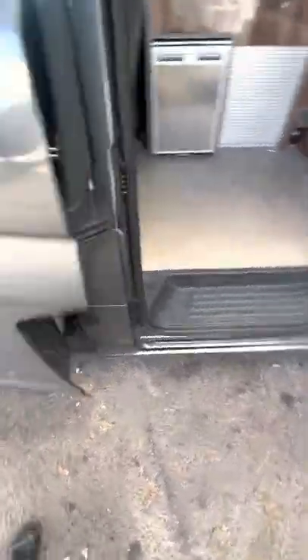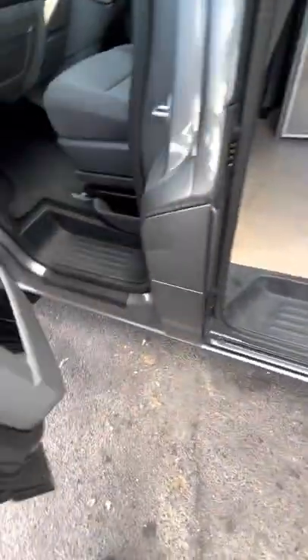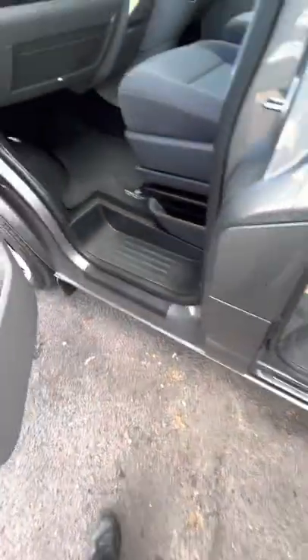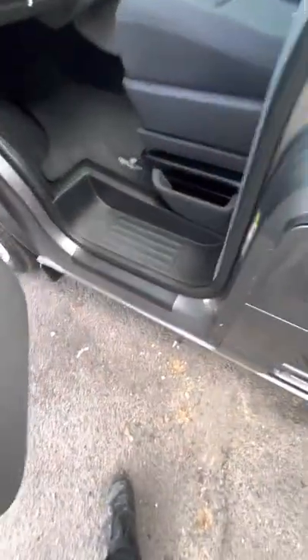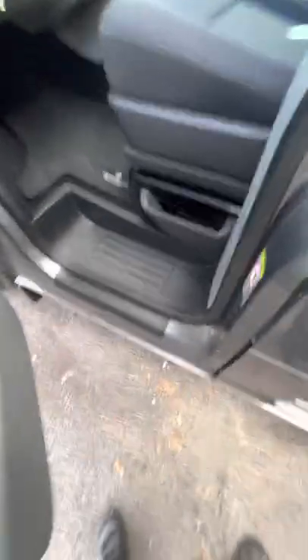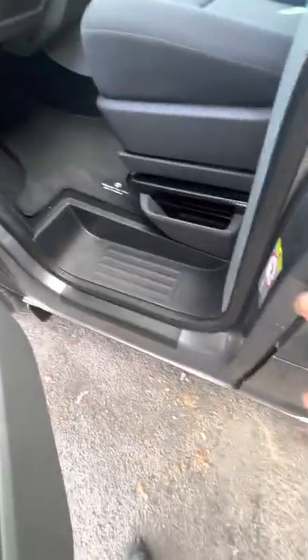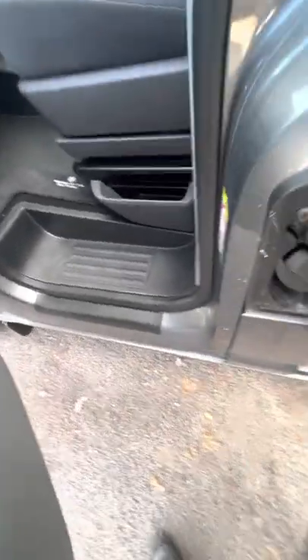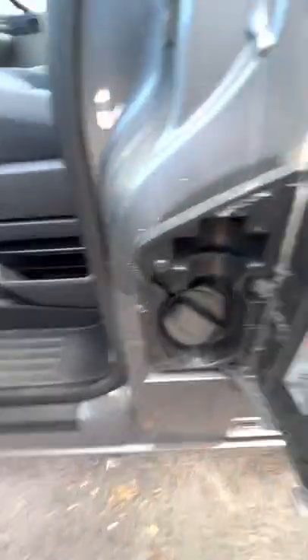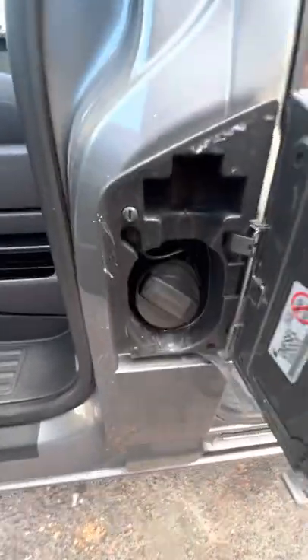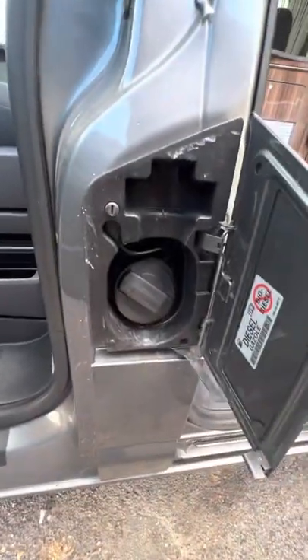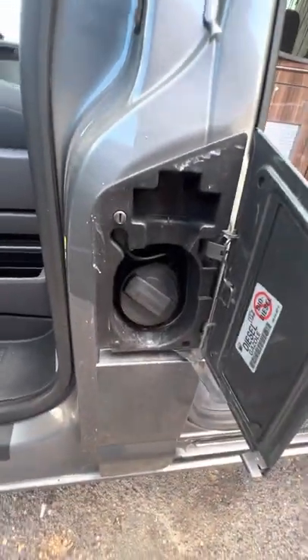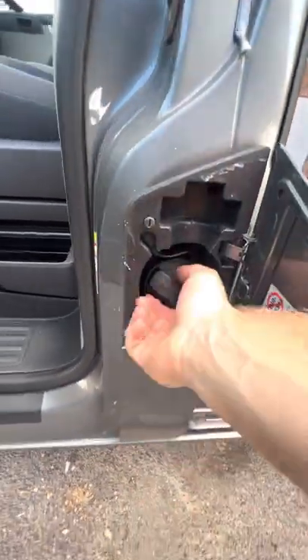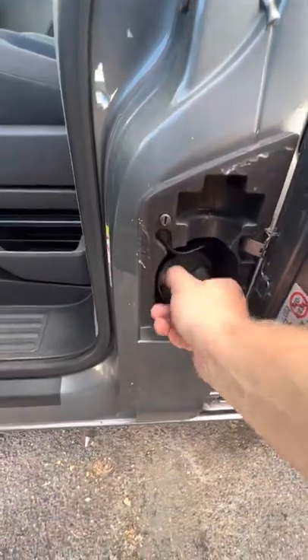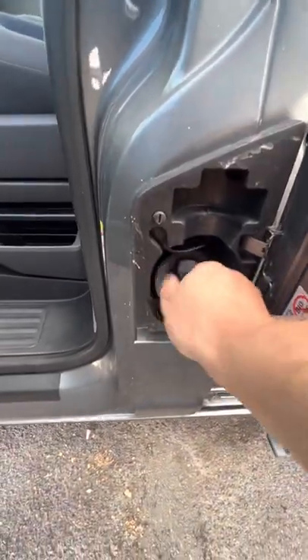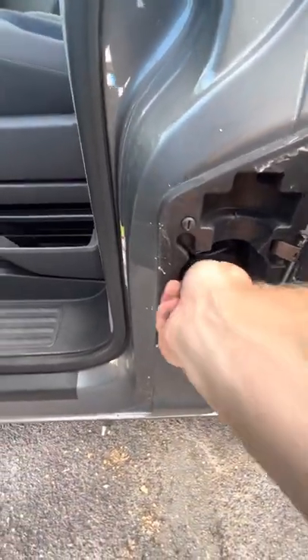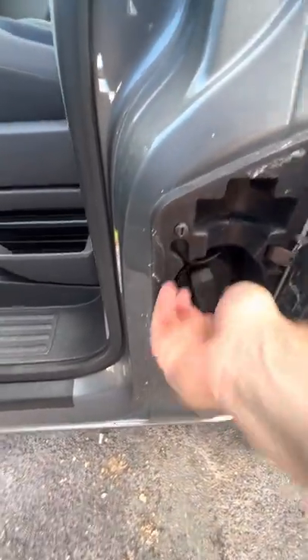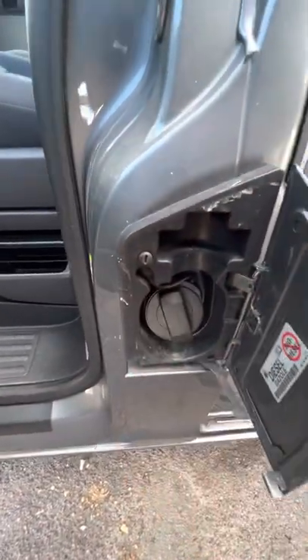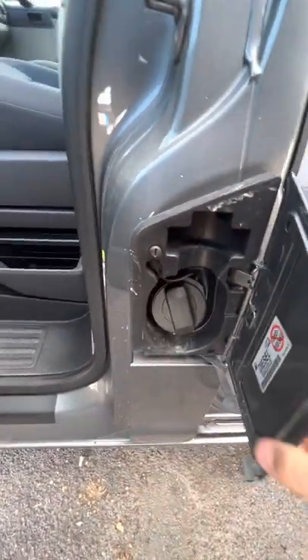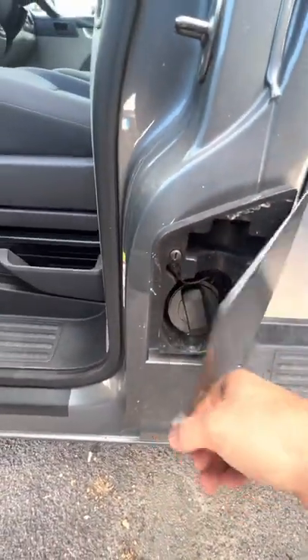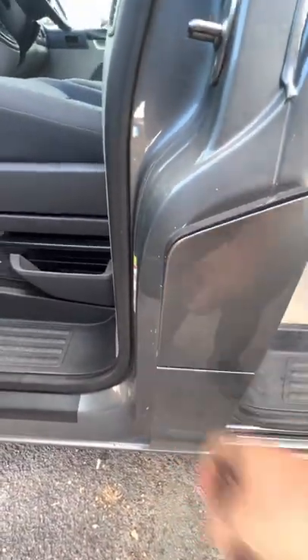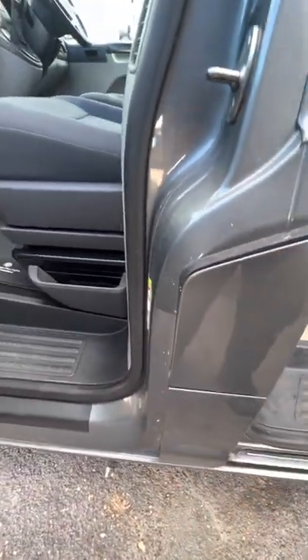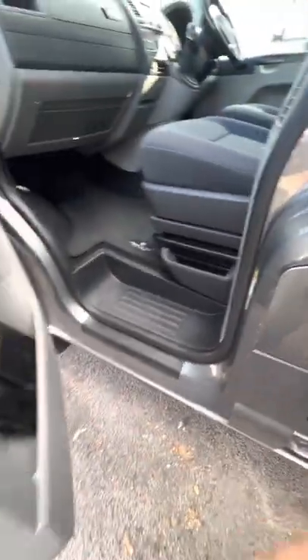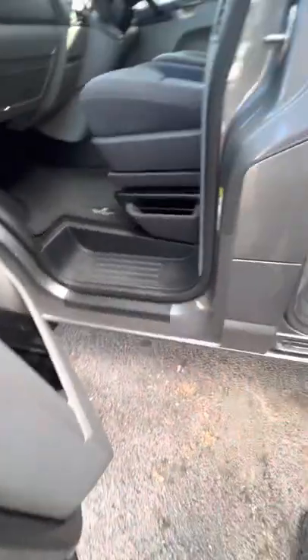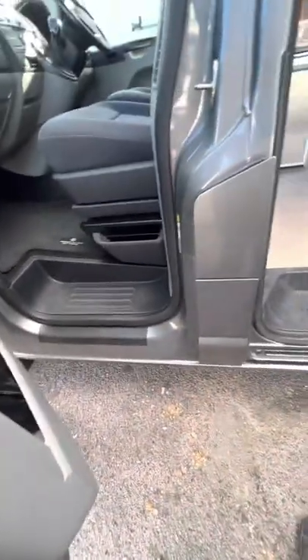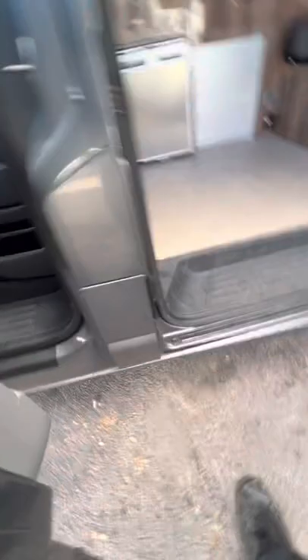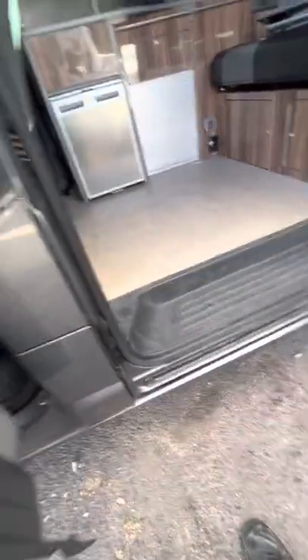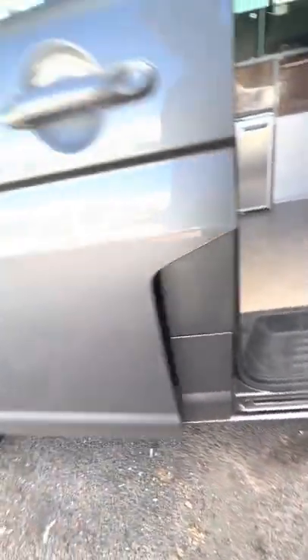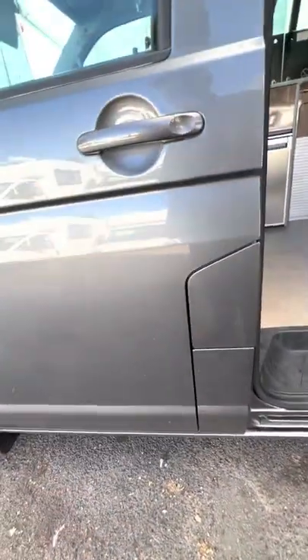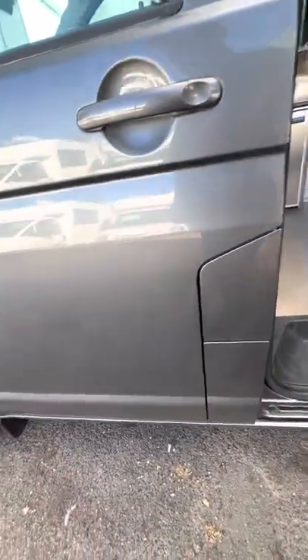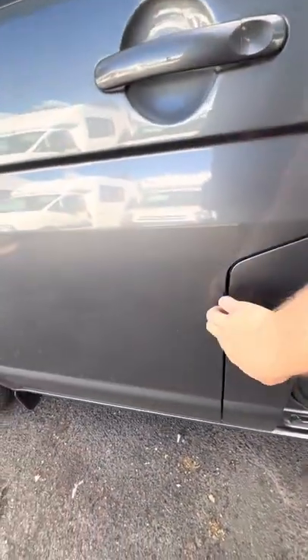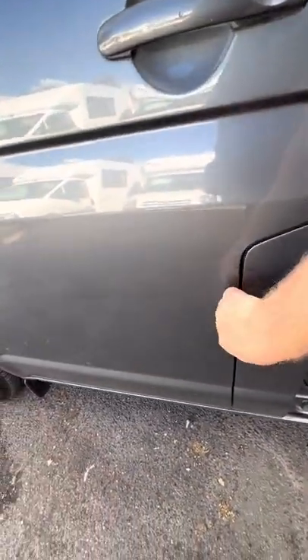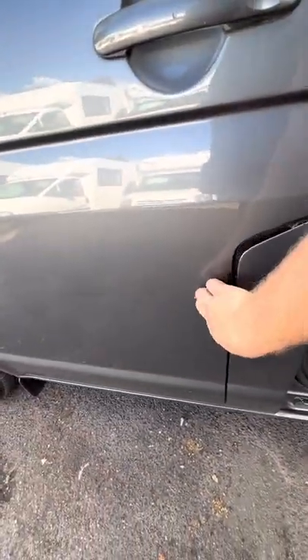Your diesel filling point on the VWs is just inside here, just inside the passenger door. You don't need a key or anything like that to open that up, but you do need to have the door open in order to get to it.